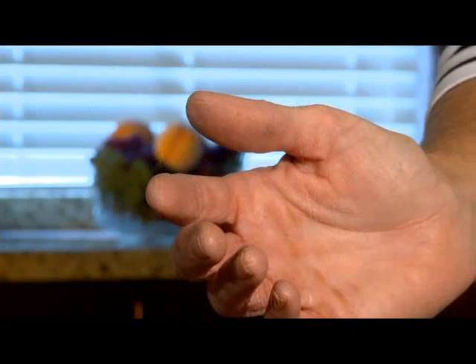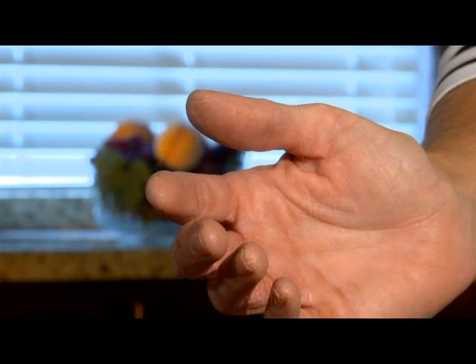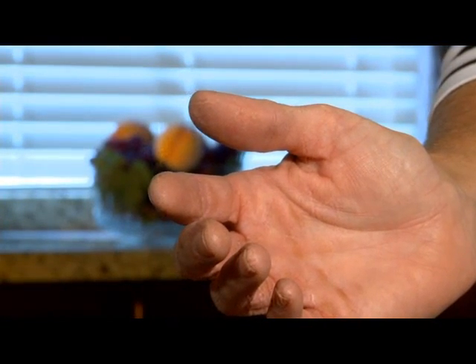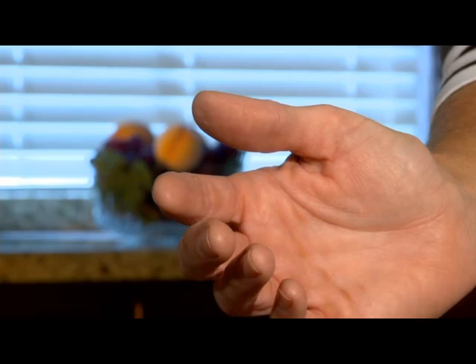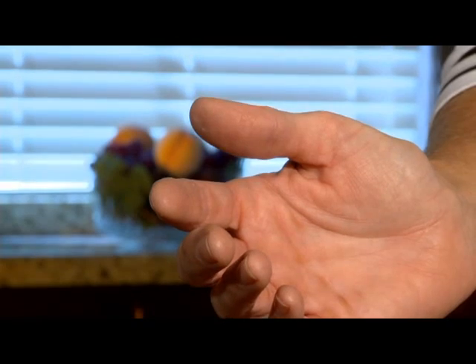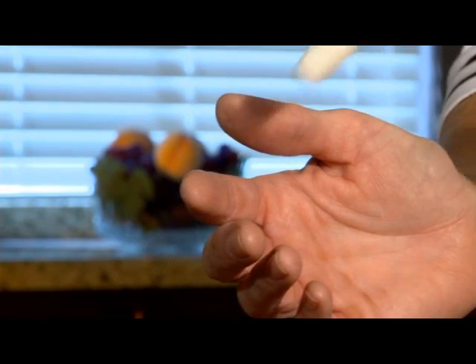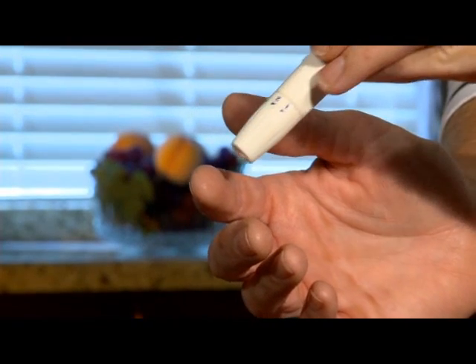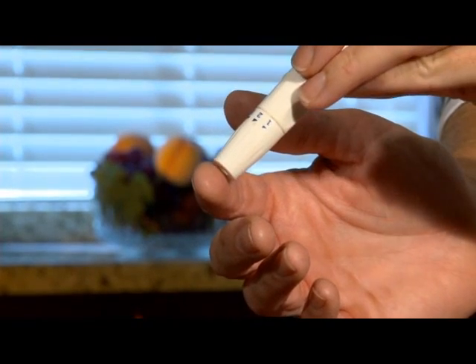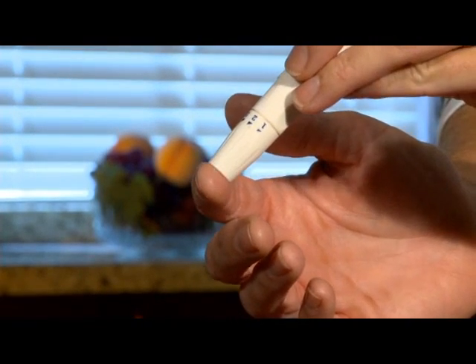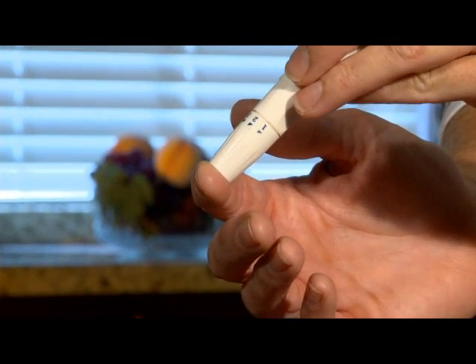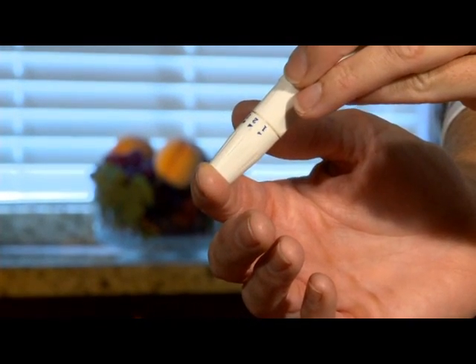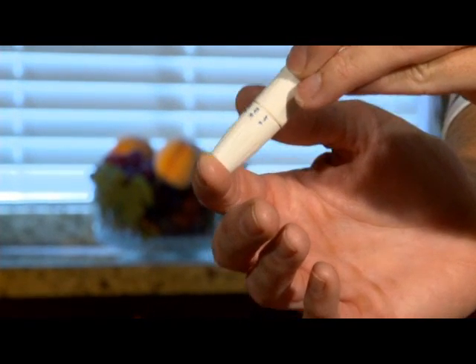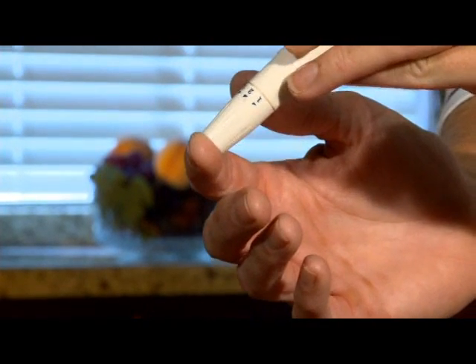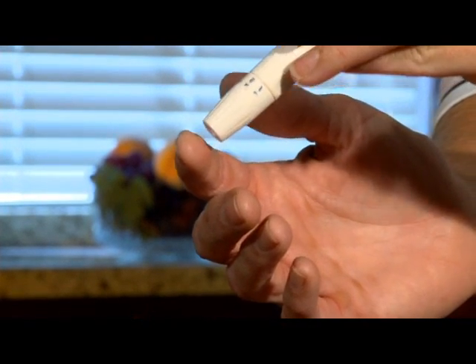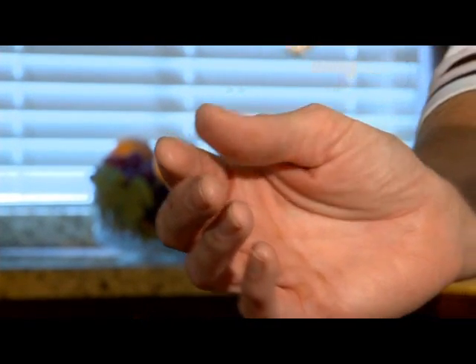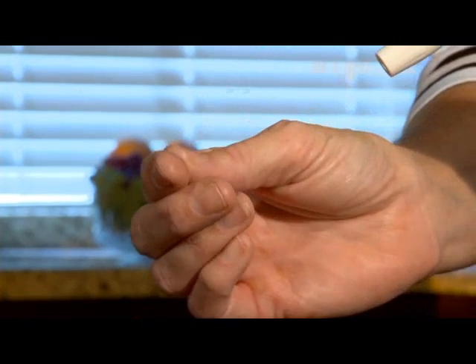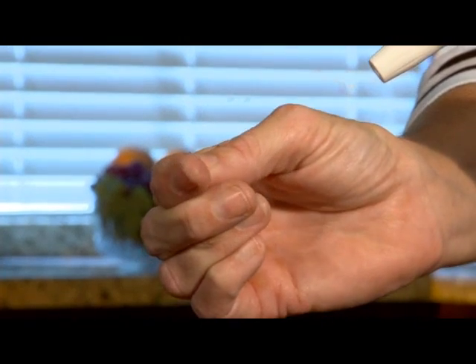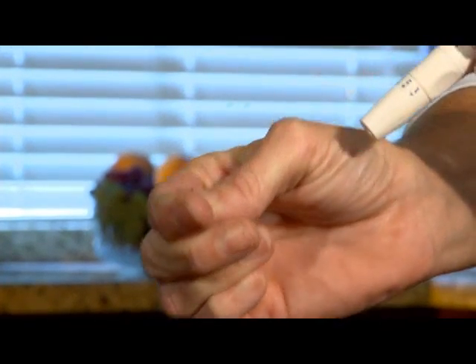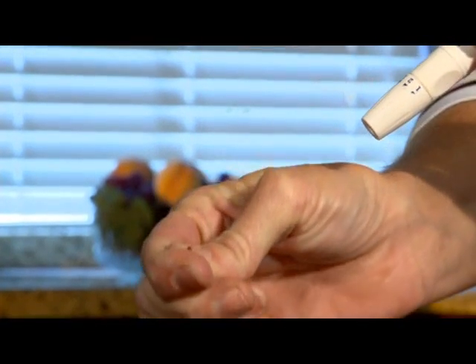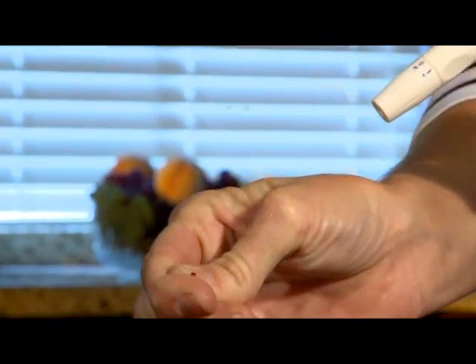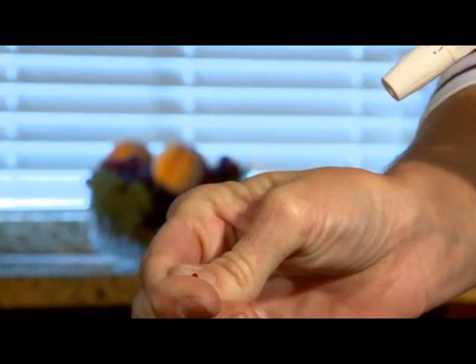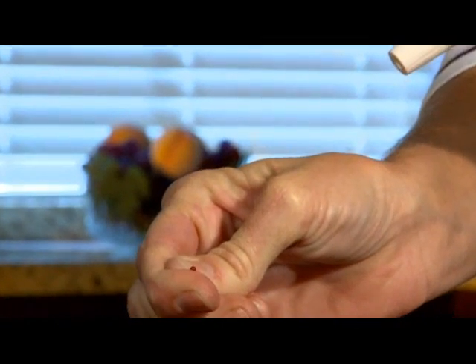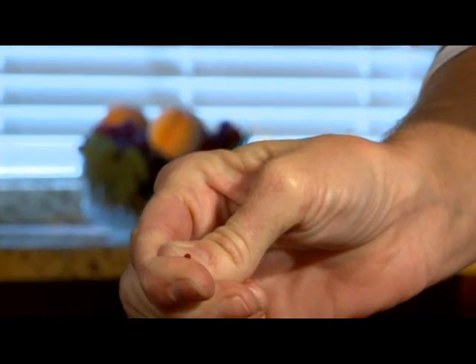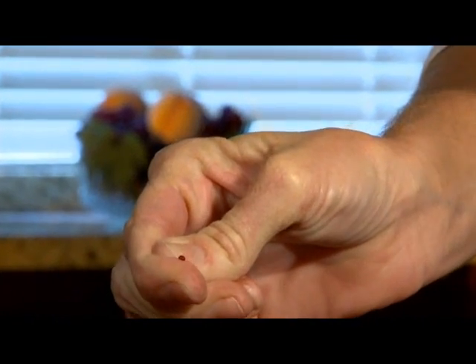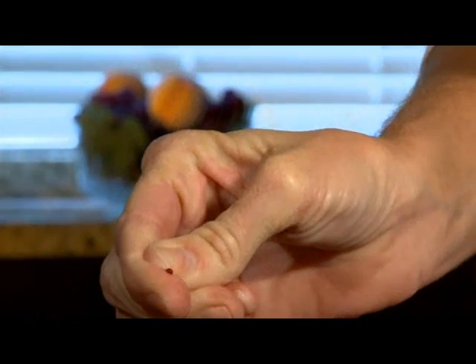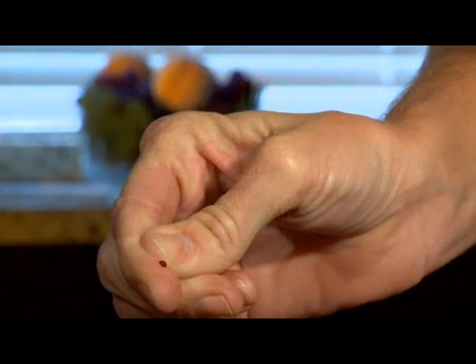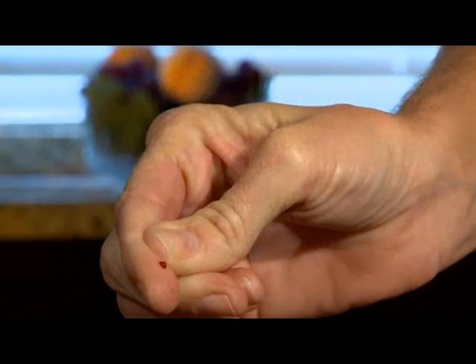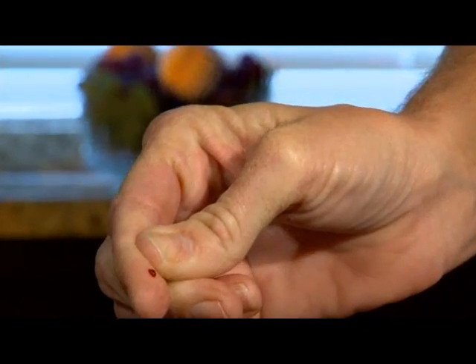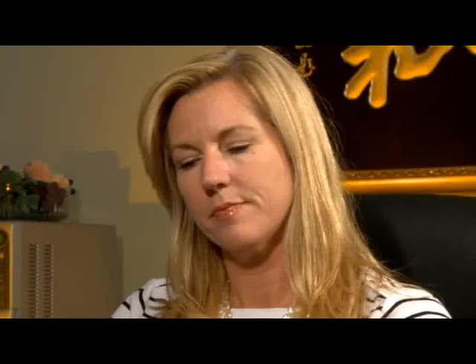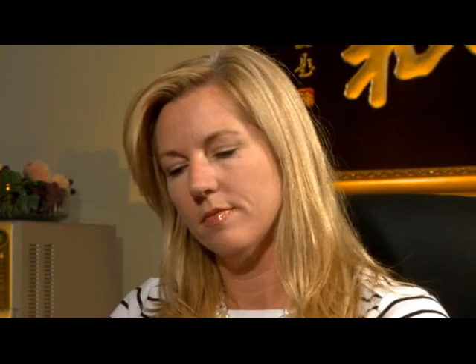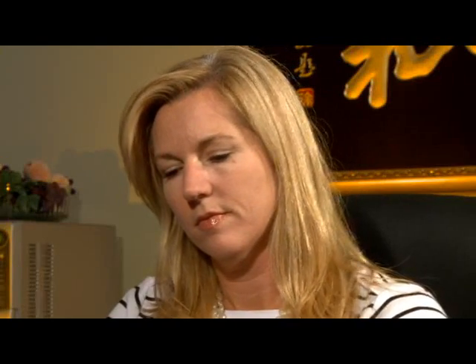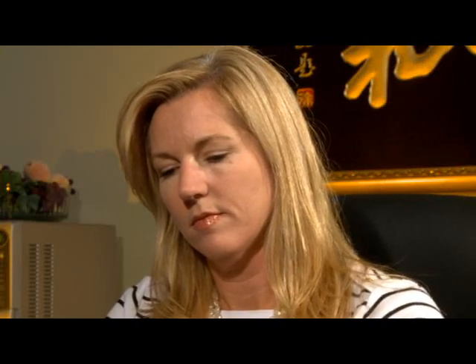Hold the lancing device firmly on the site to be tested and press the blue button on the lancing device to fire it. You should feel a slight prick, and then a drop of blood will form on your finger.